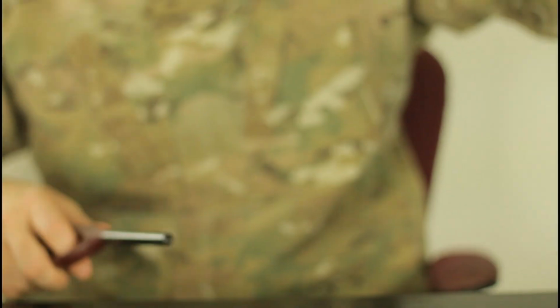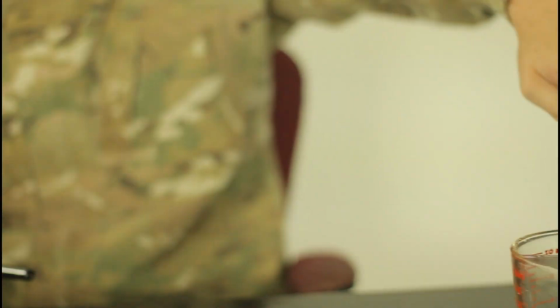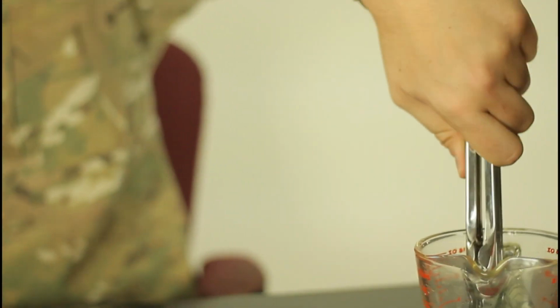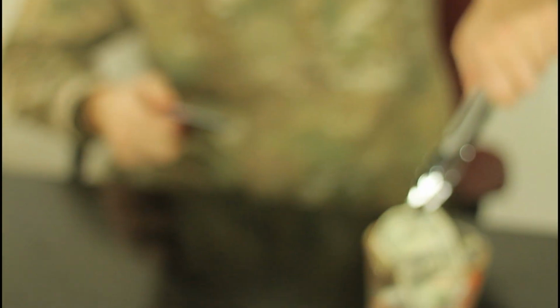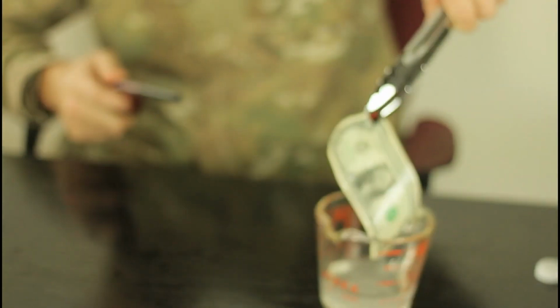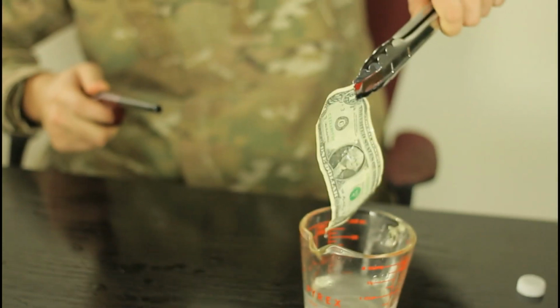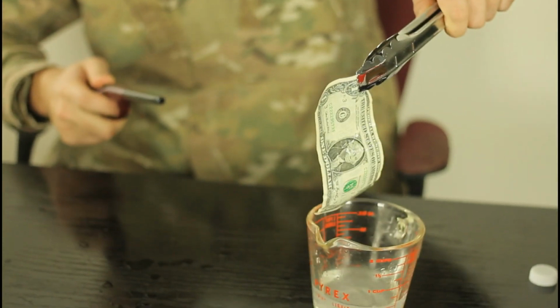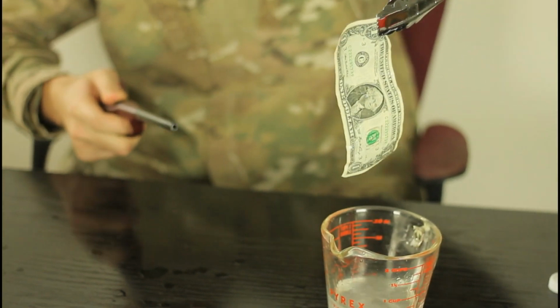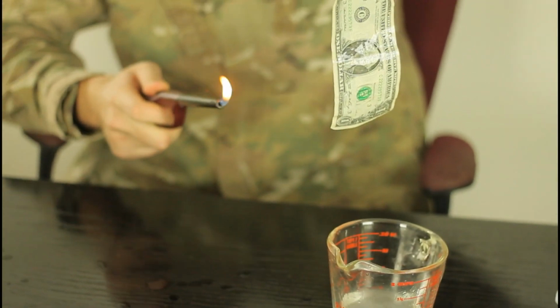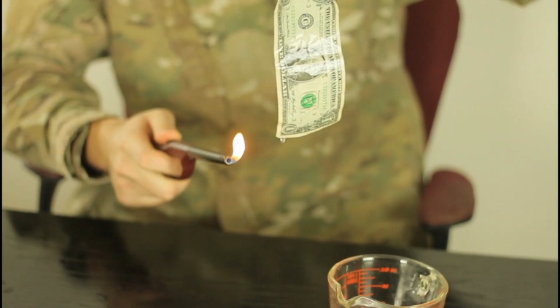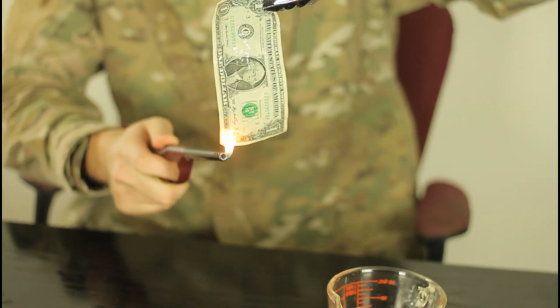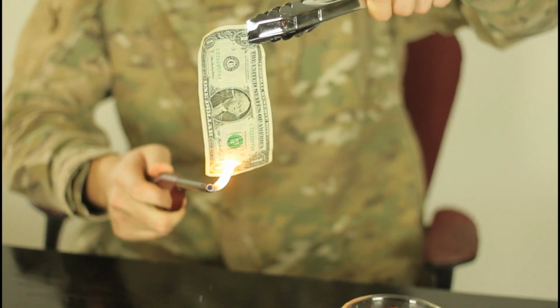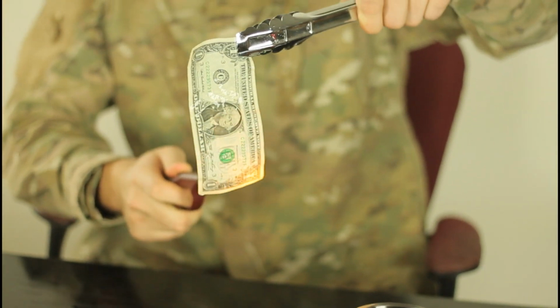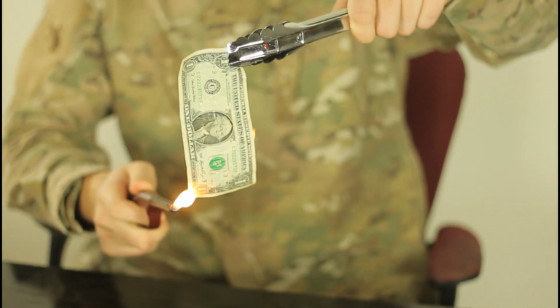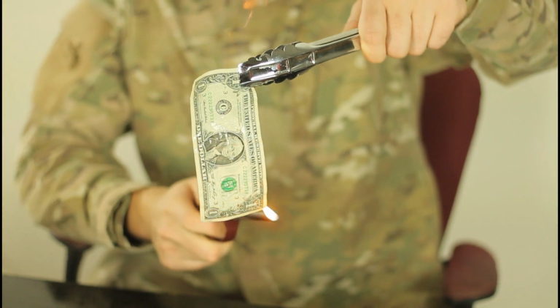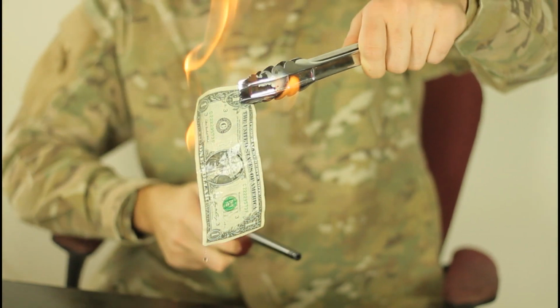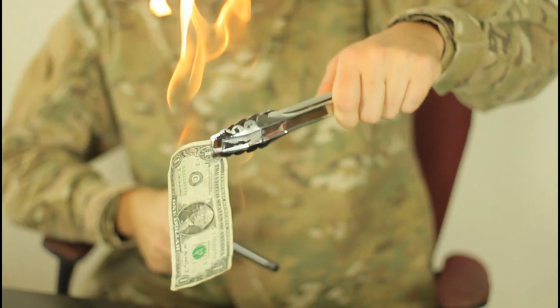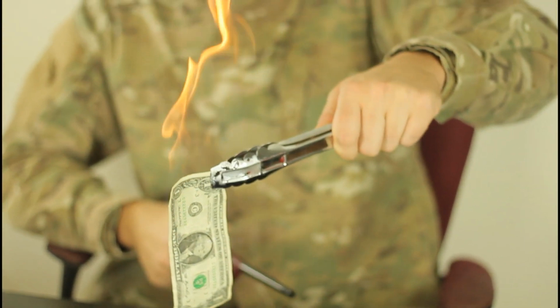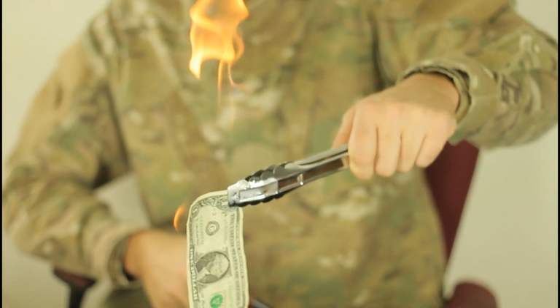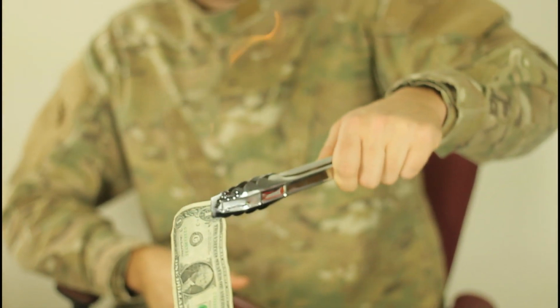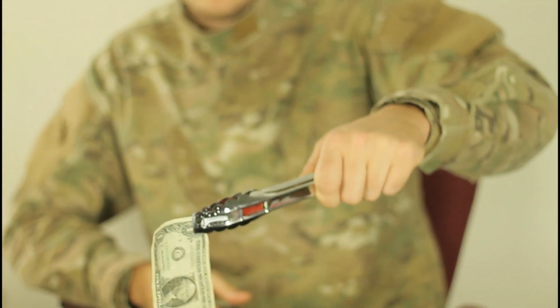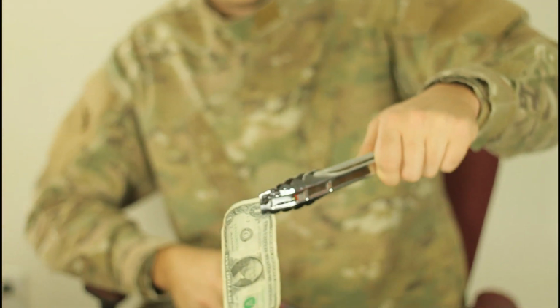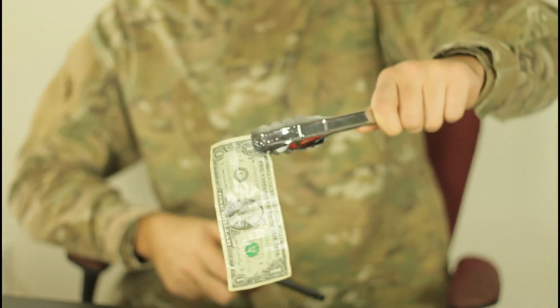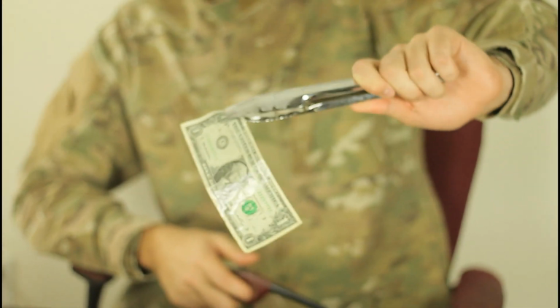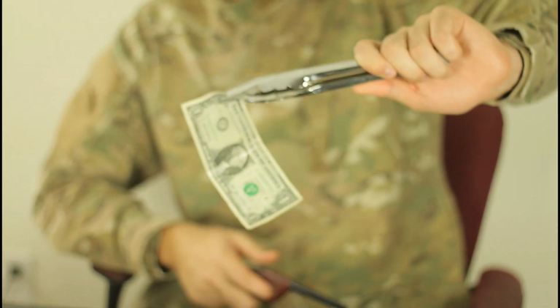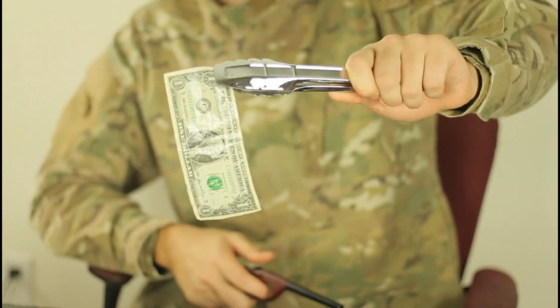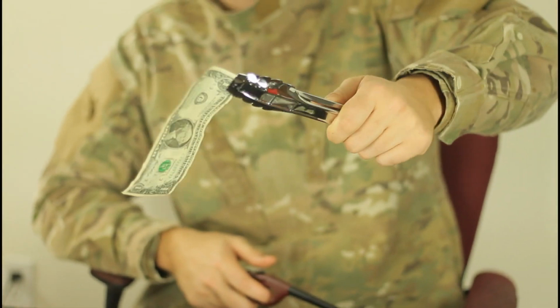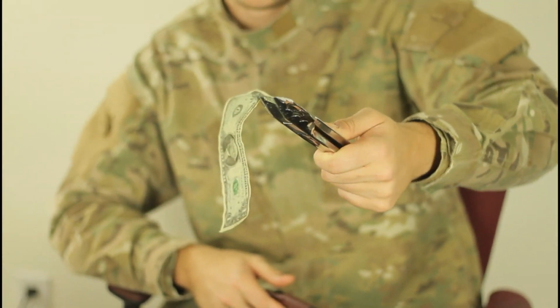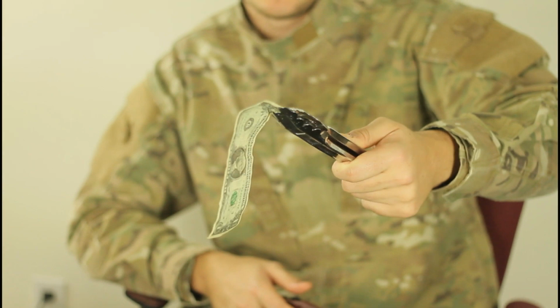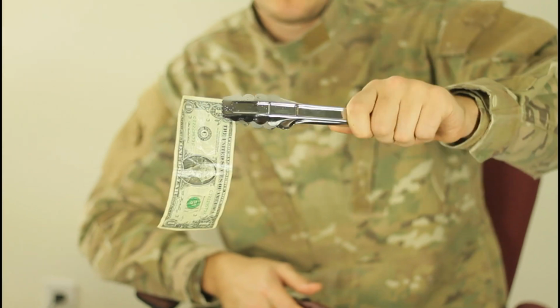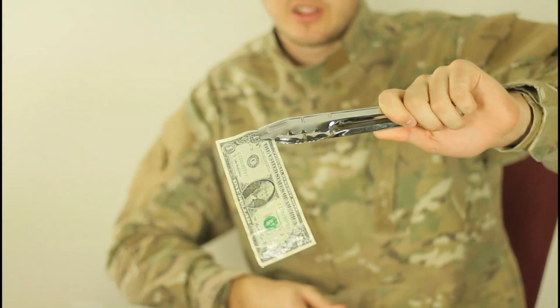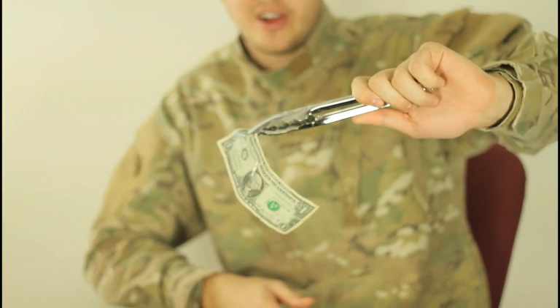Let's try this again. We're gonna take it out and light it on fire. Check it out. The dollar is just smoking and it's perfectly fine.